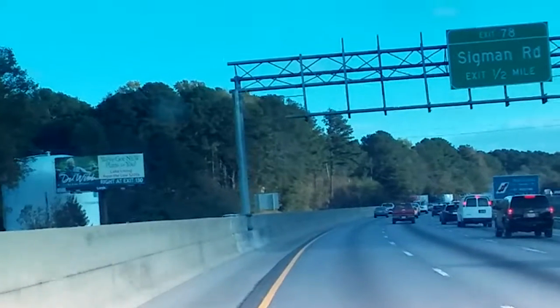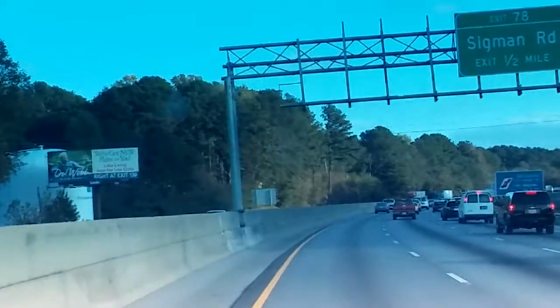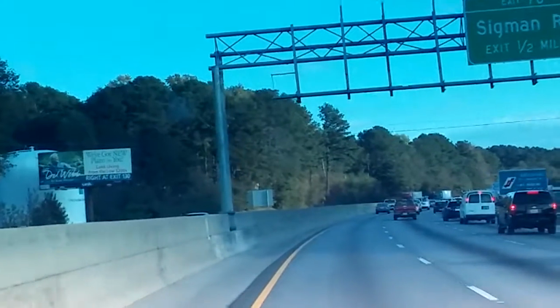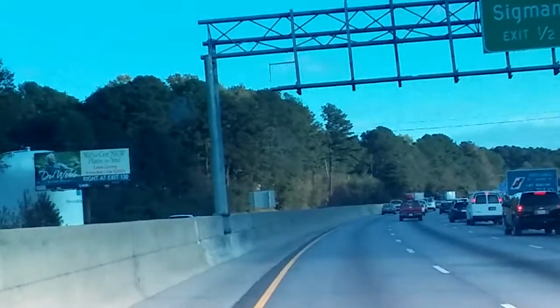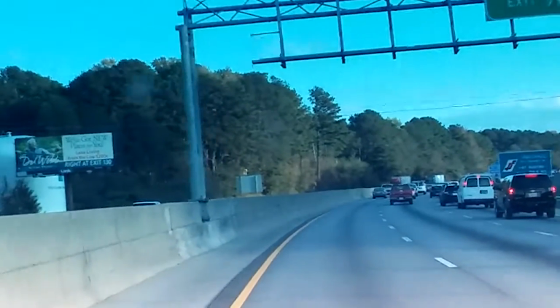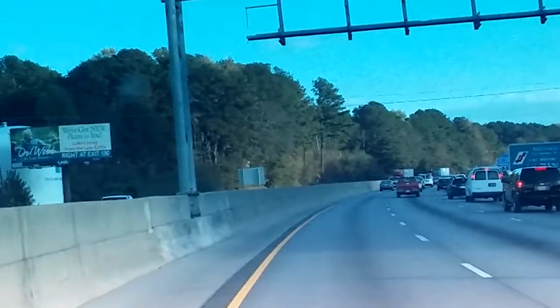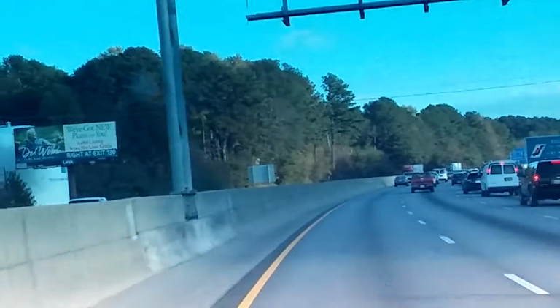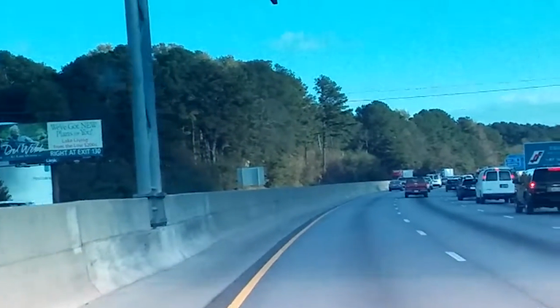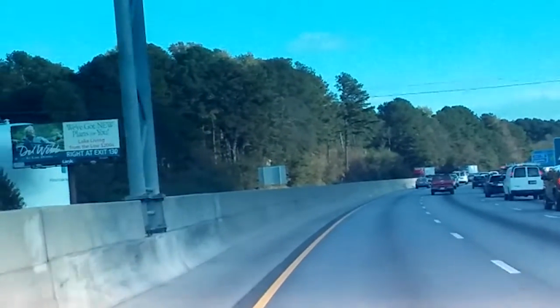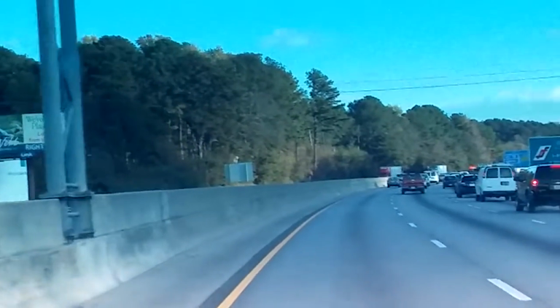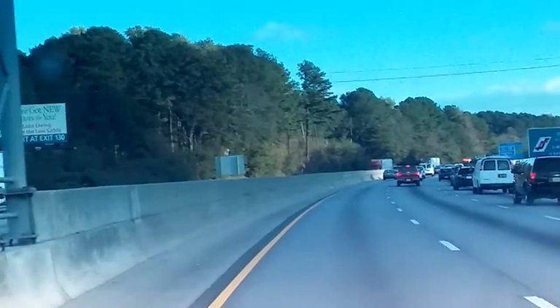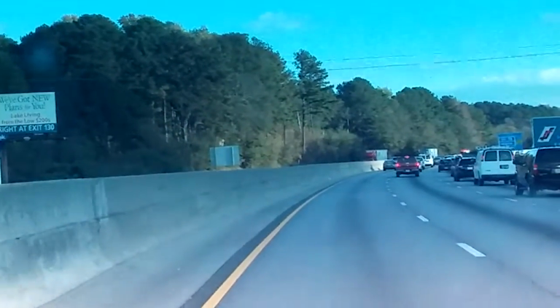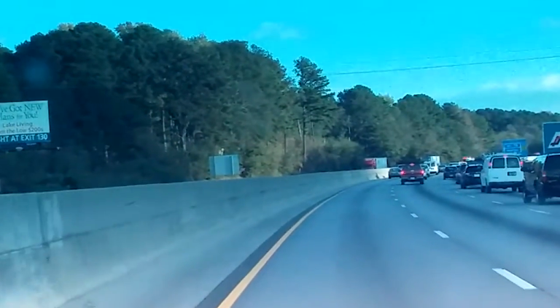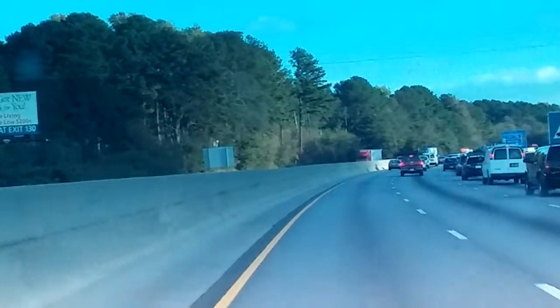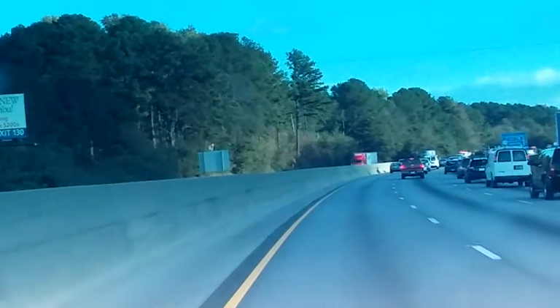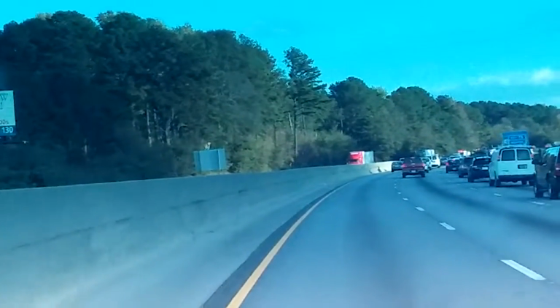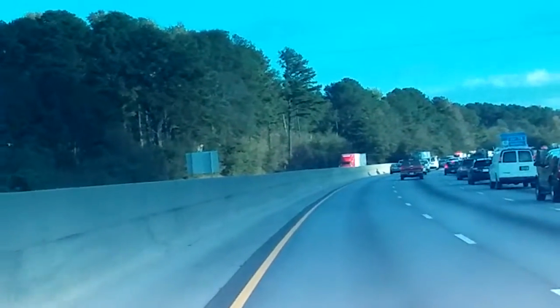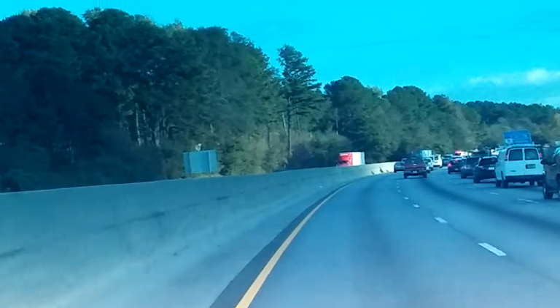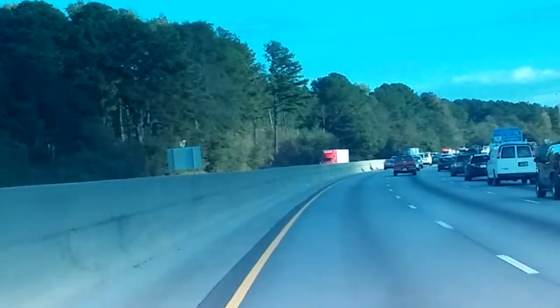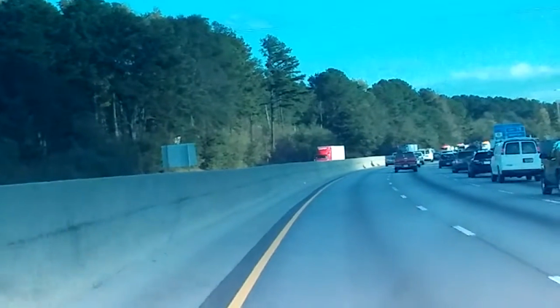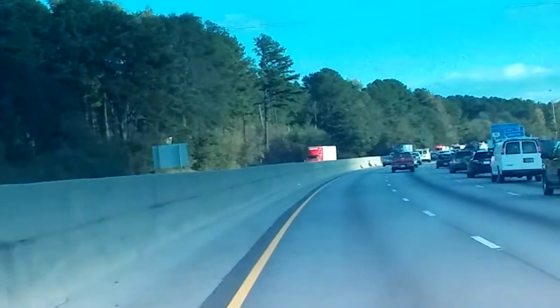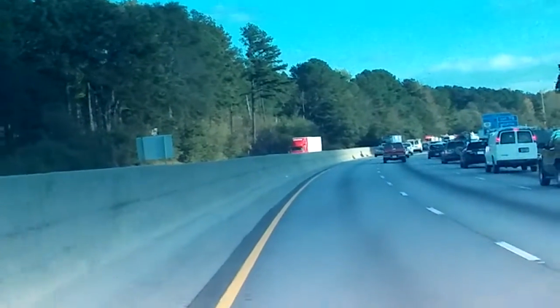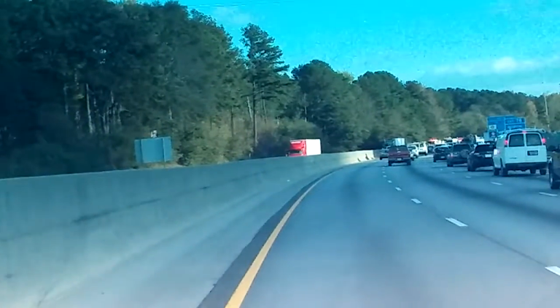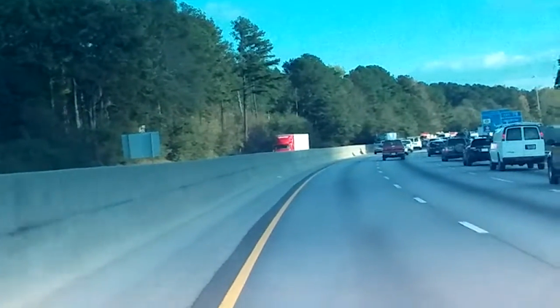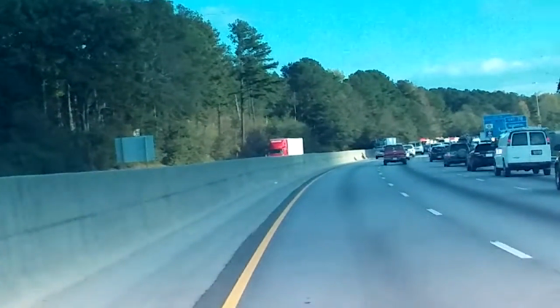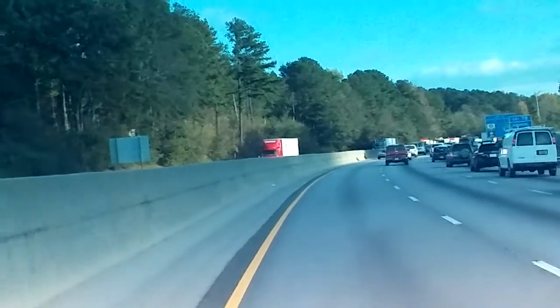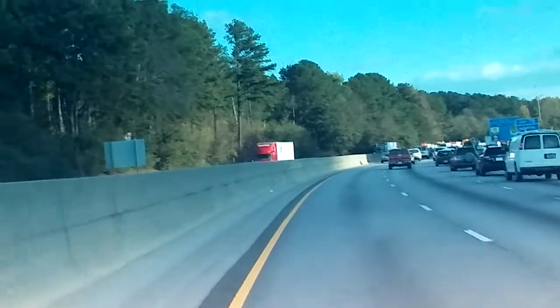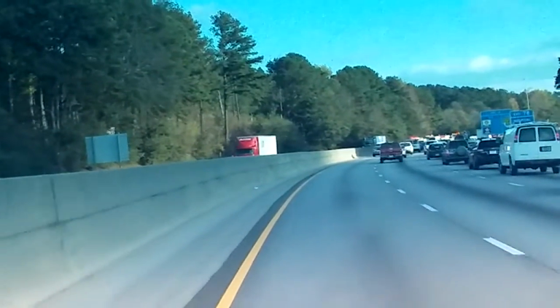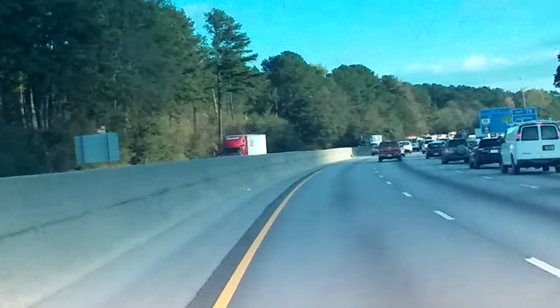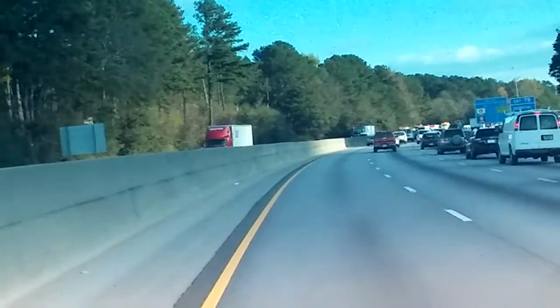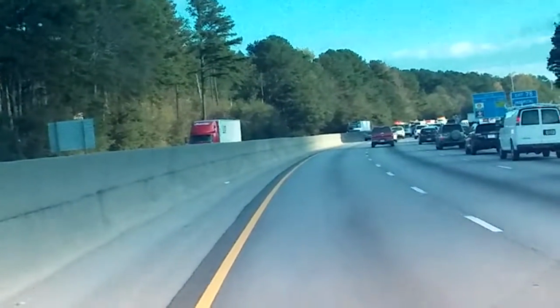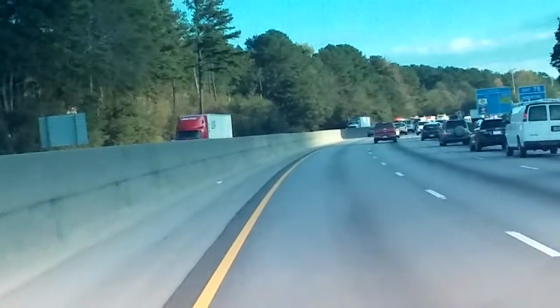I'm on 20 East and there are delays here too. I got back on here at Turner Hill Road in Lithonia, right near Stonecrest, and kind of rolling with it. Getting closer to the action here.